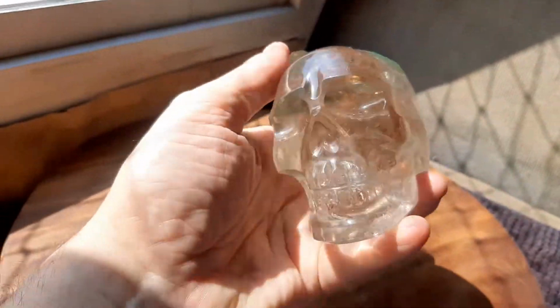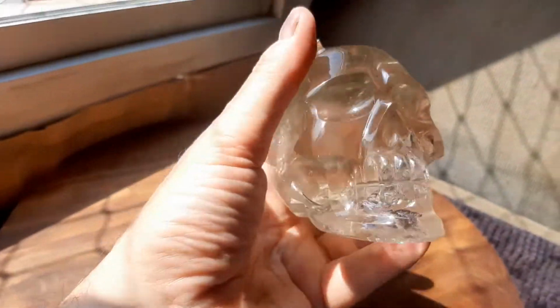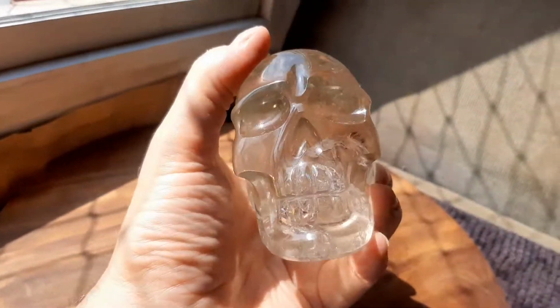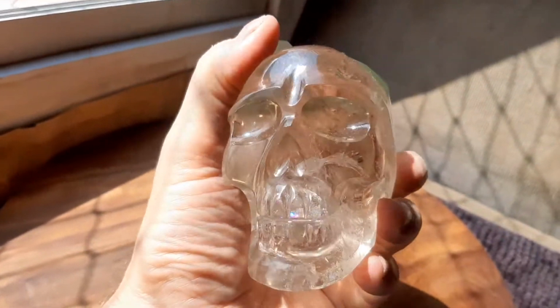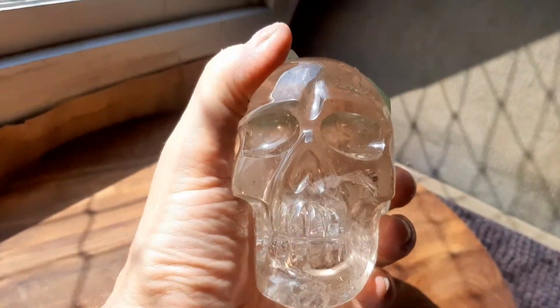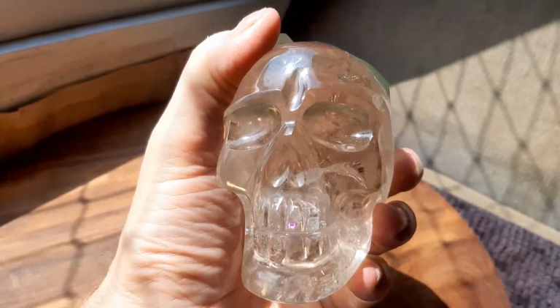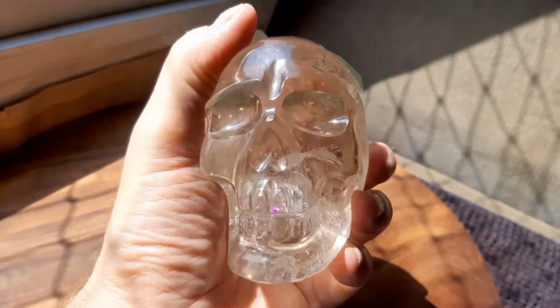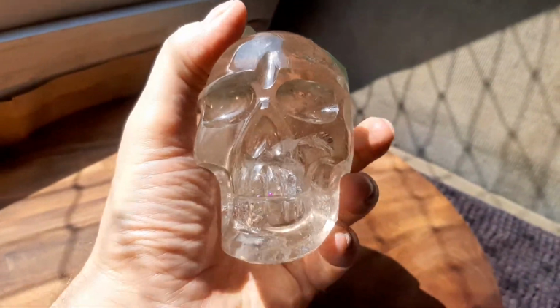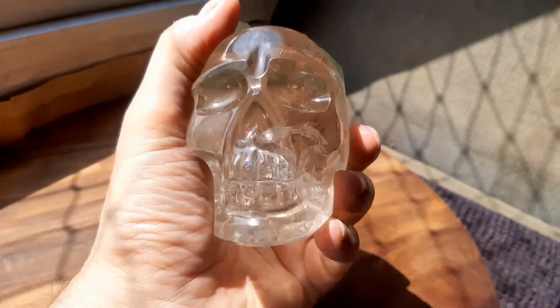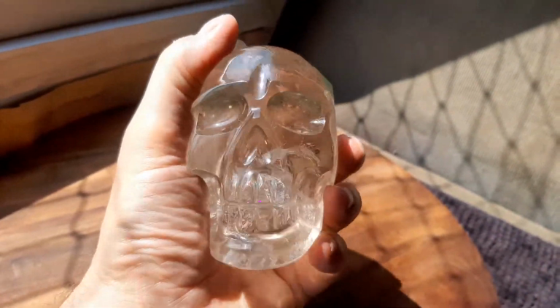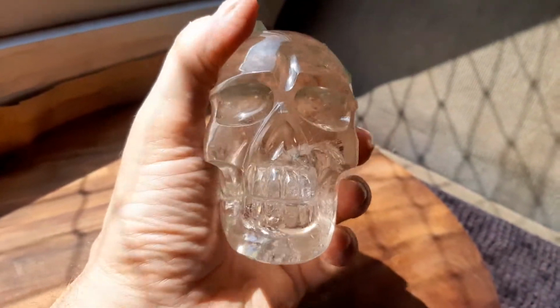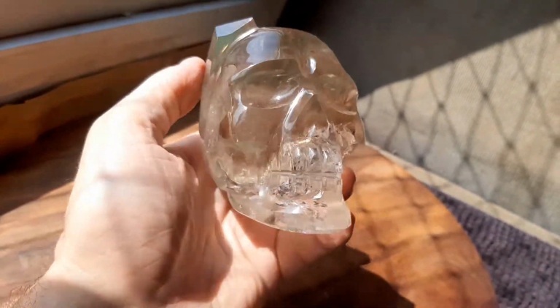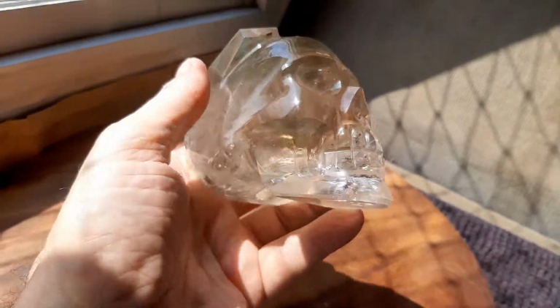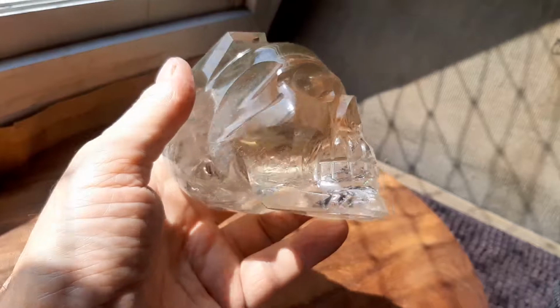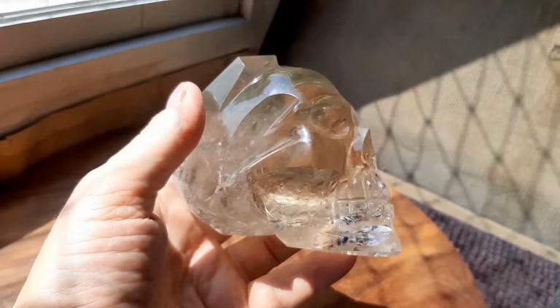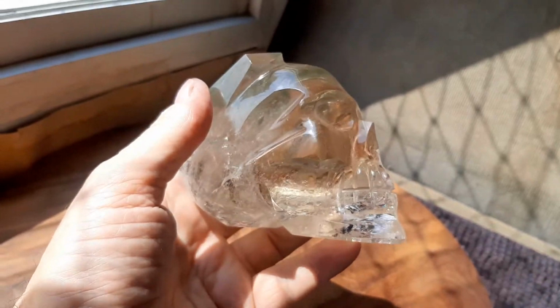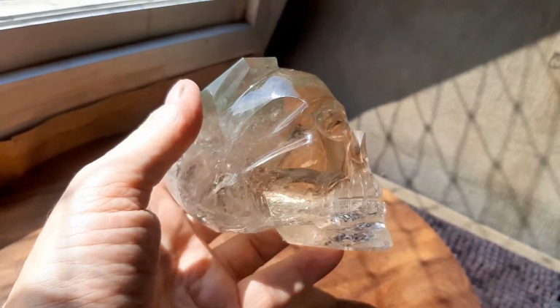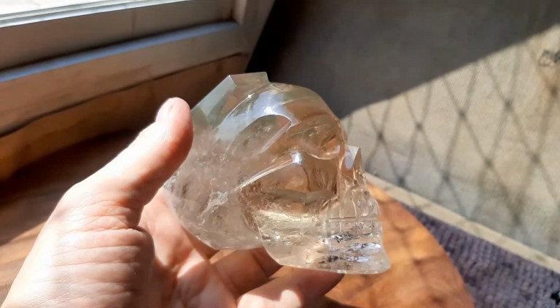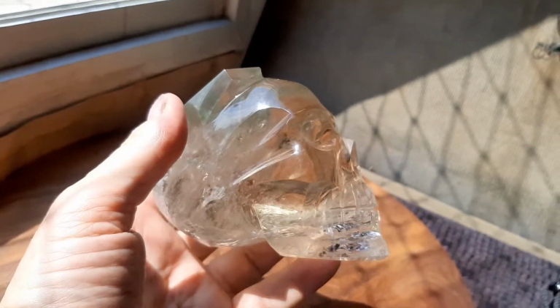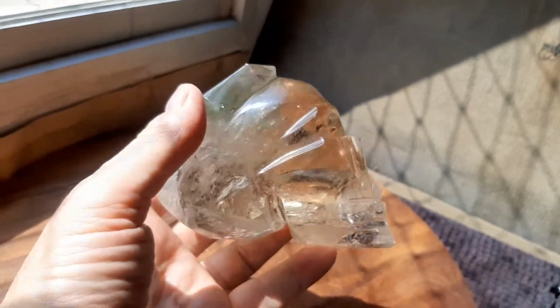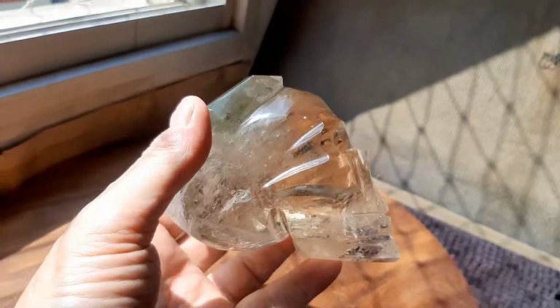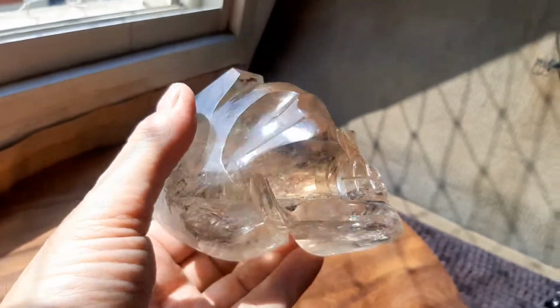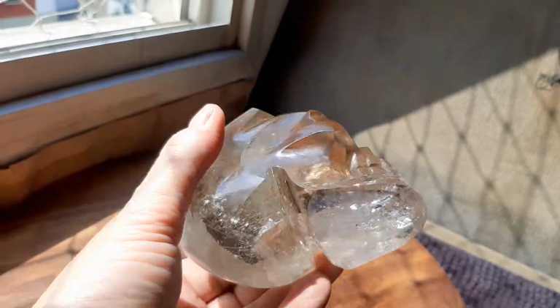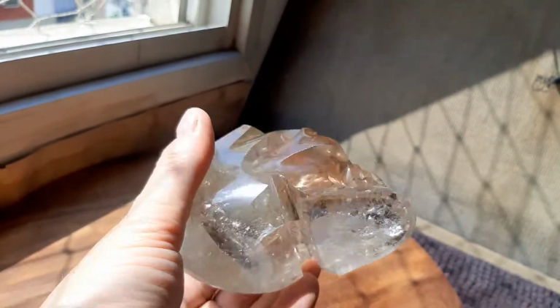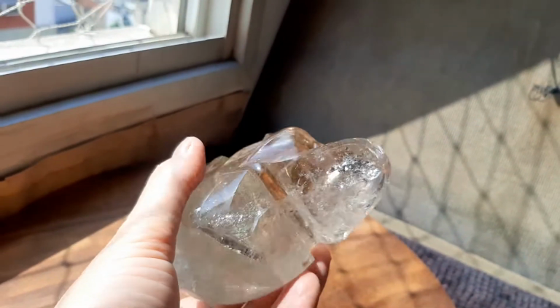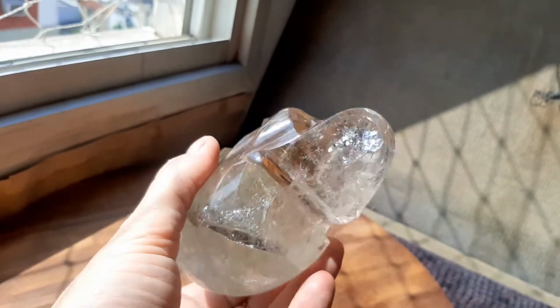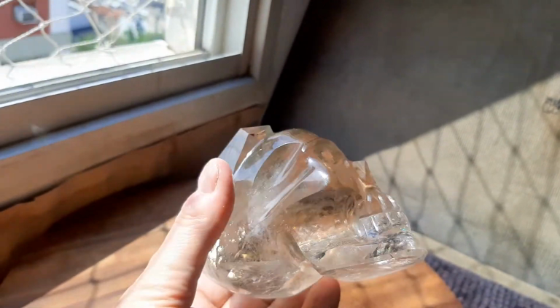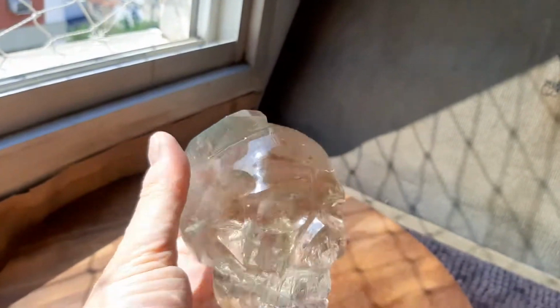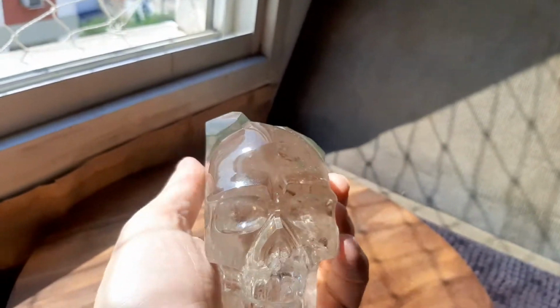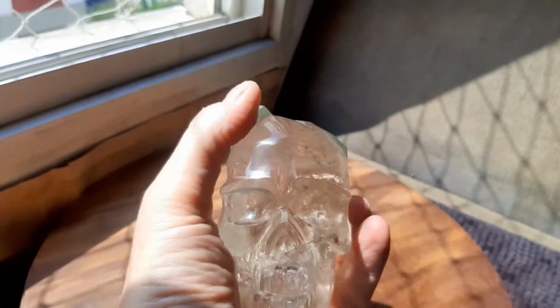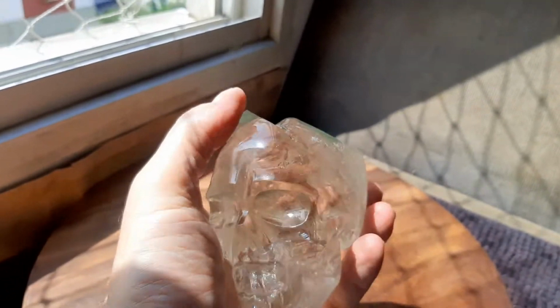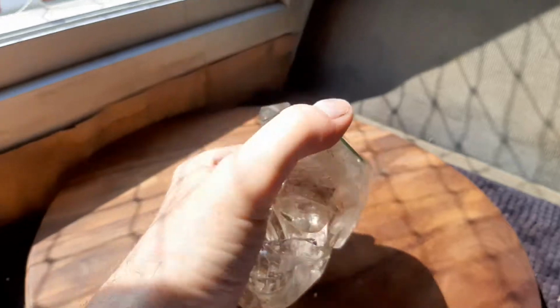It's got a little rainbow here by the teeth — I saw it when I was taking pictures. You see it by the chin? By the chinny-chin-chin of the Pityko, there is a rainbow.